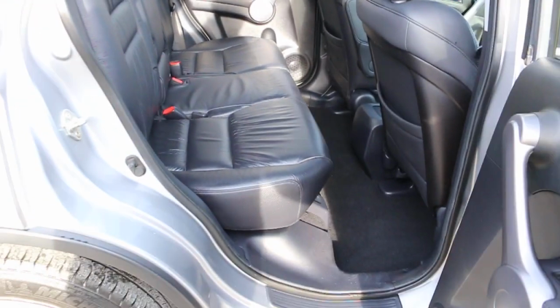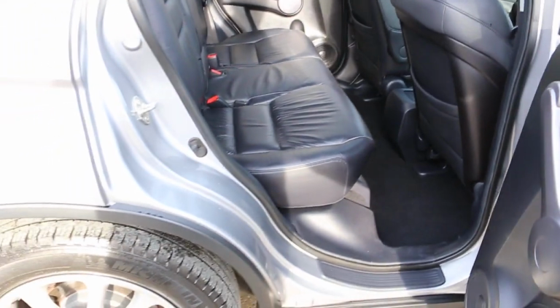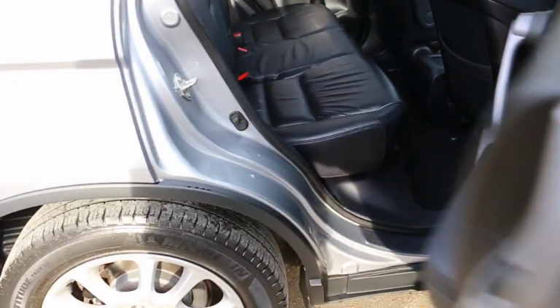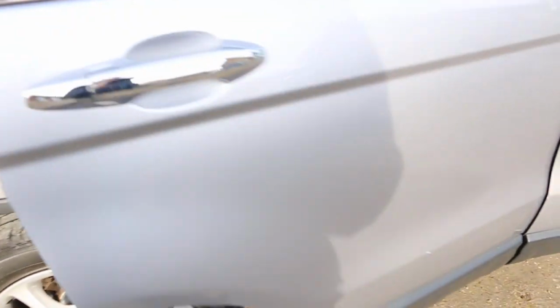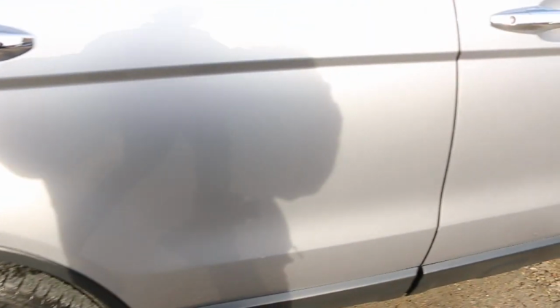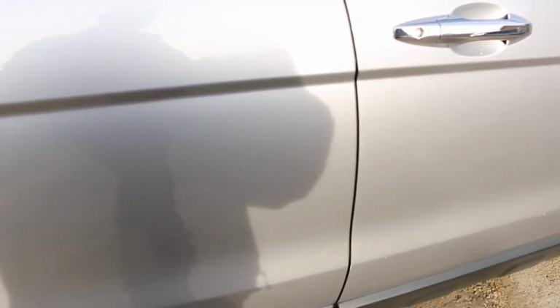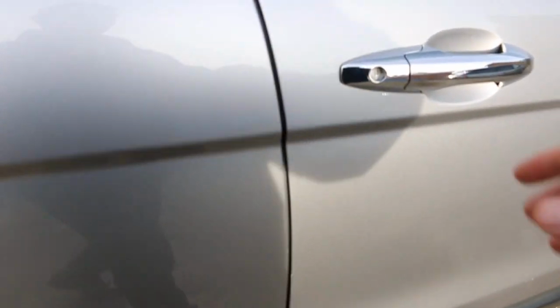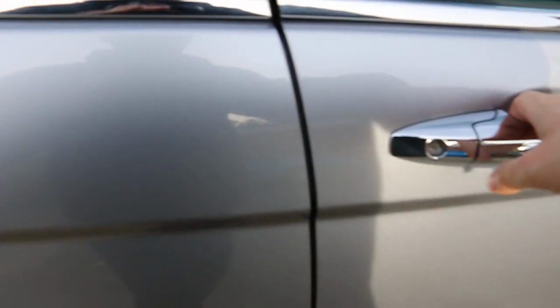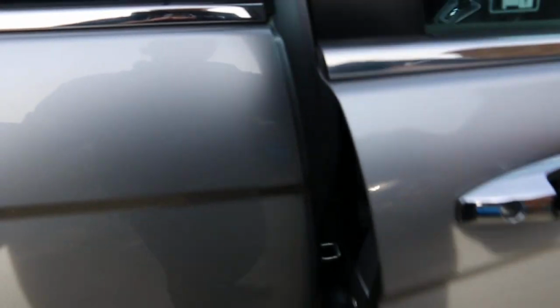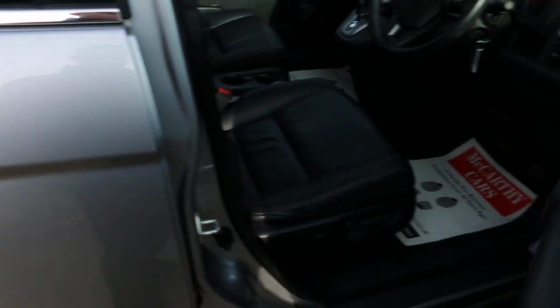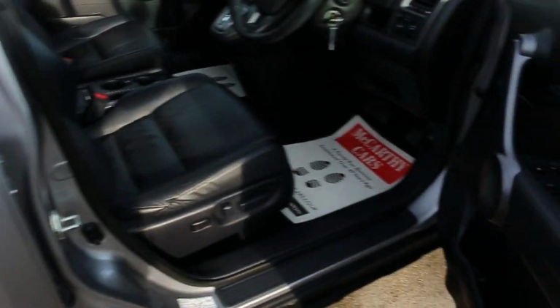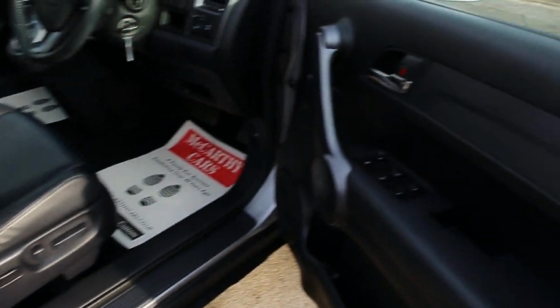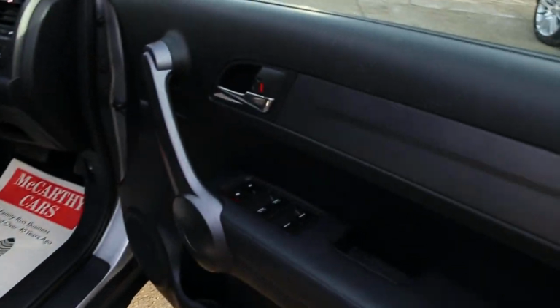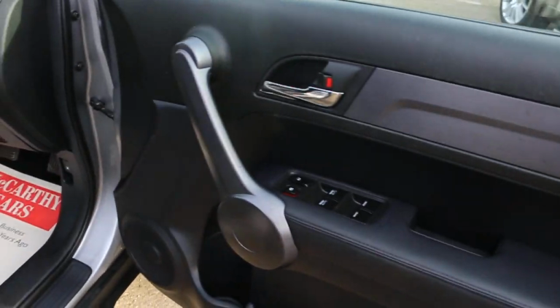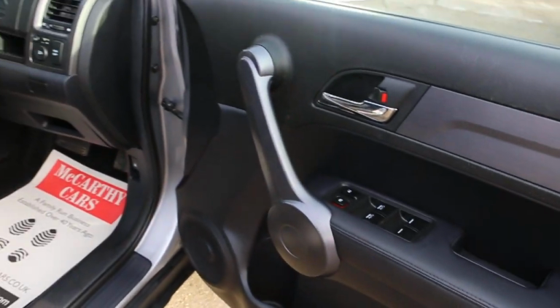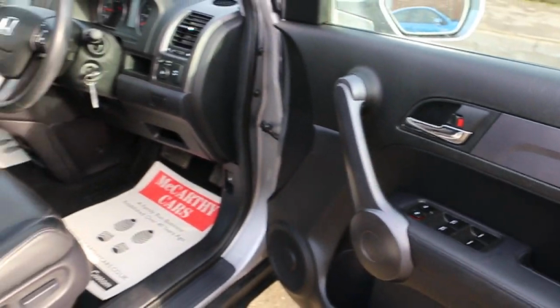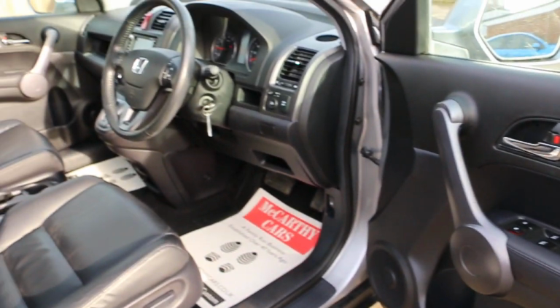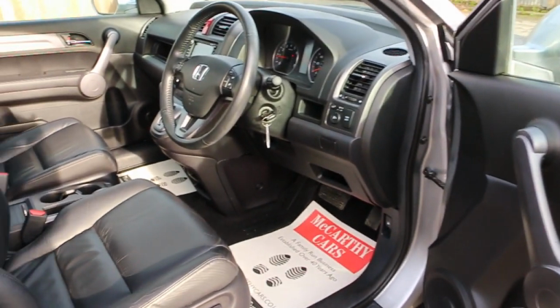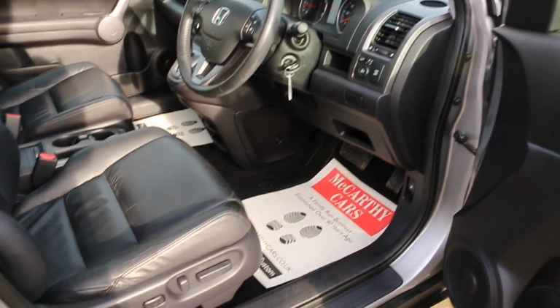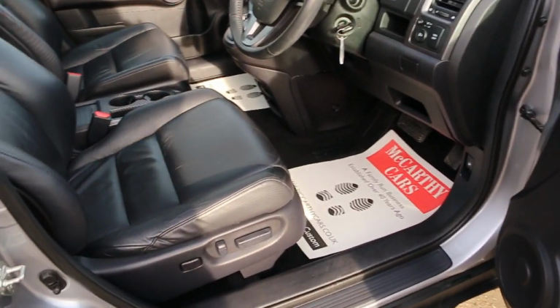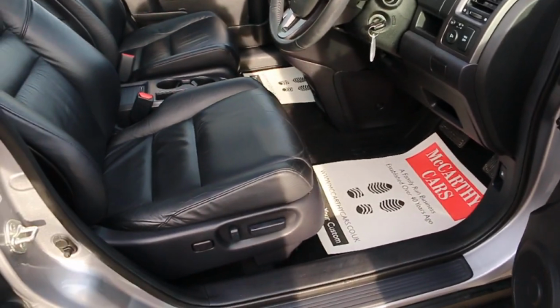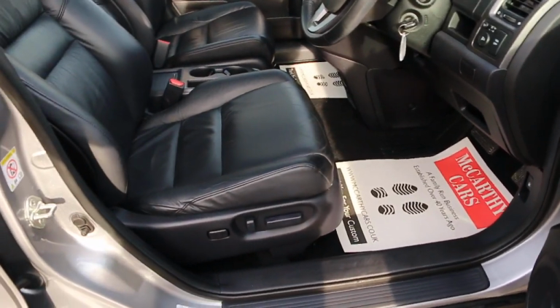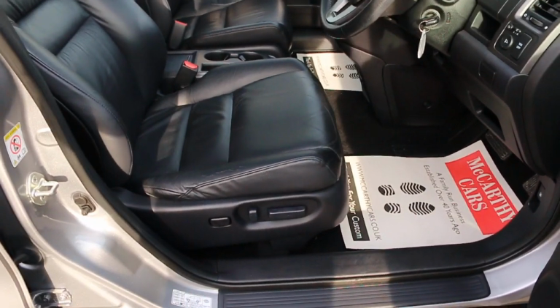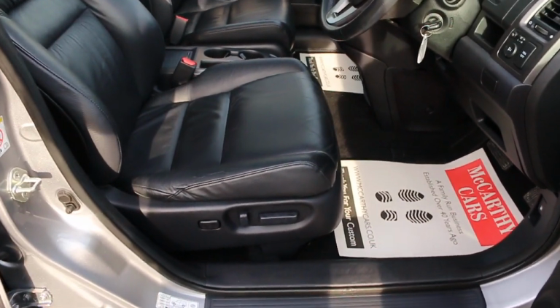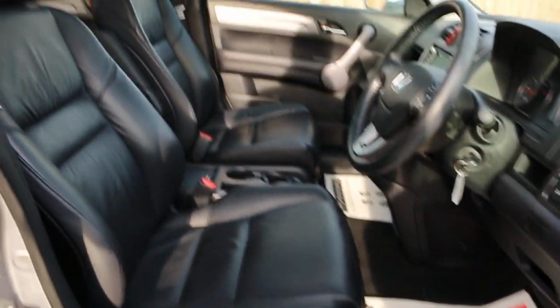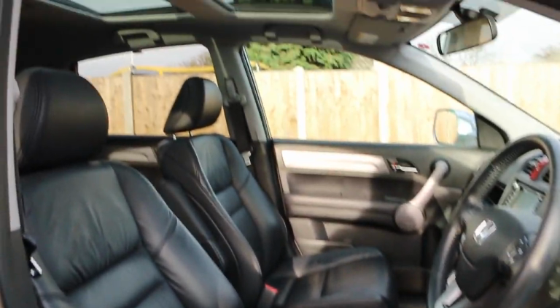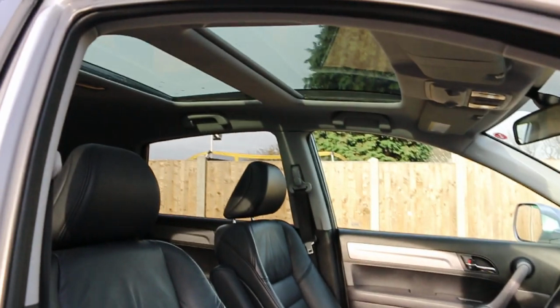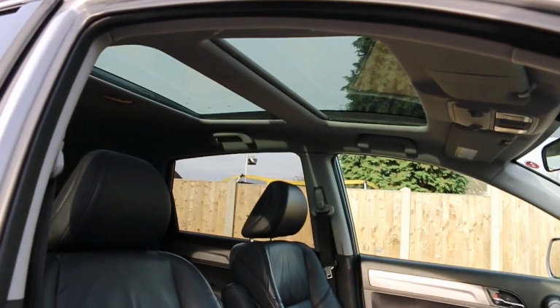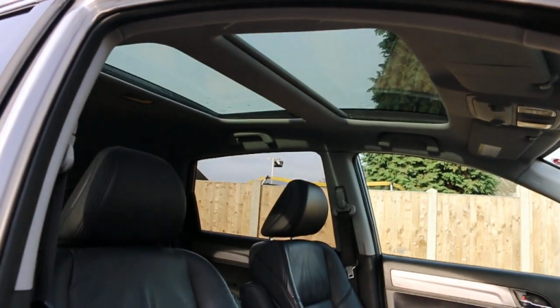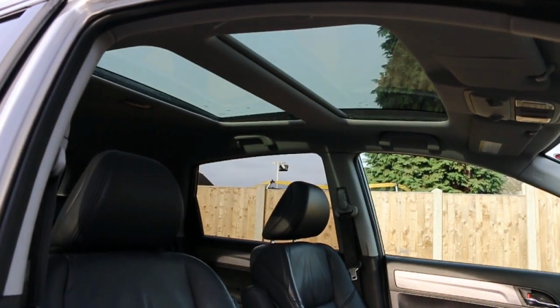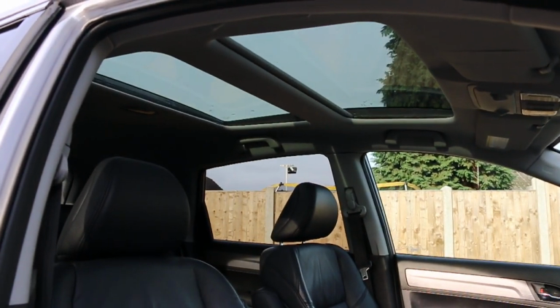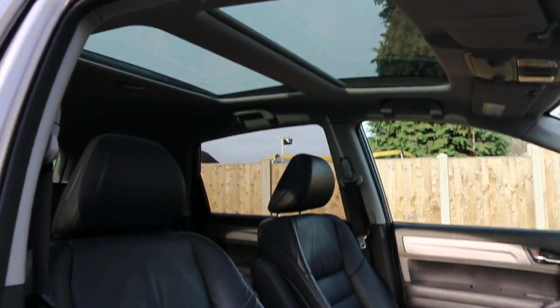It's got 4 electric windows, electric mirrors, folding mirrors, fully electric seats, and a glass roof.